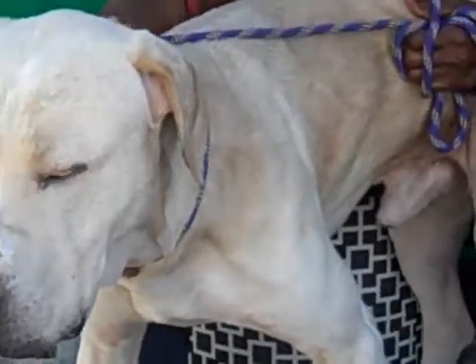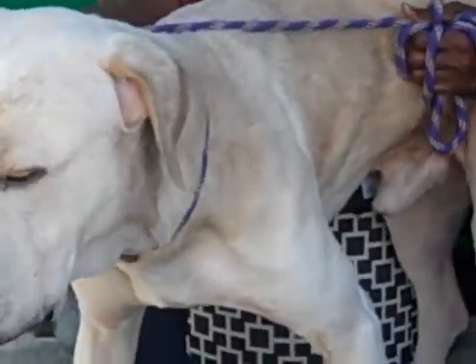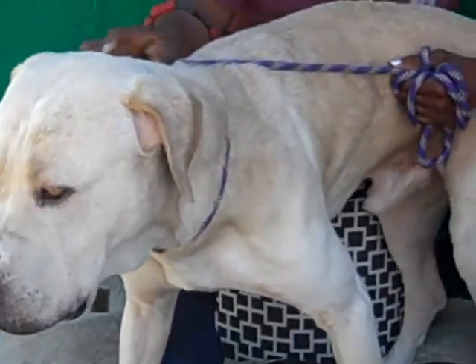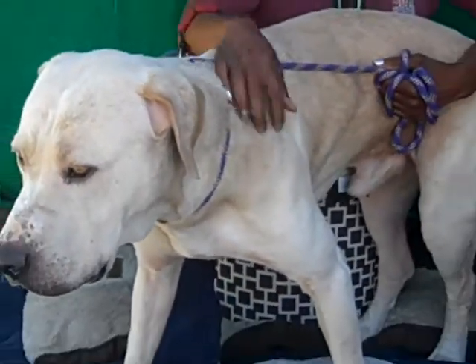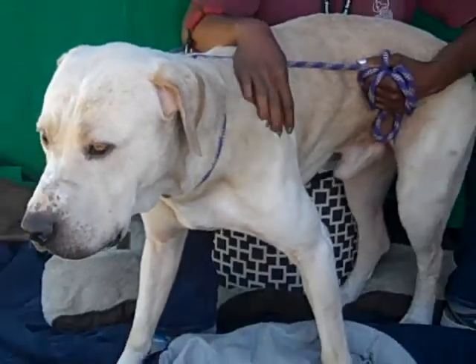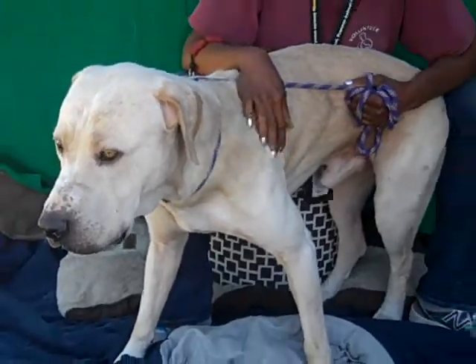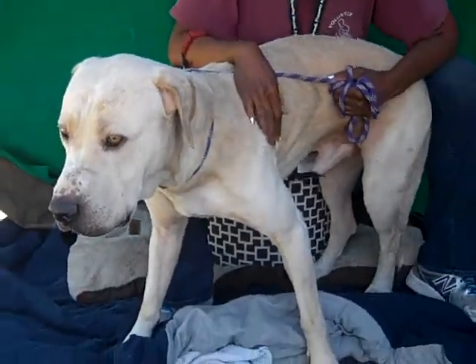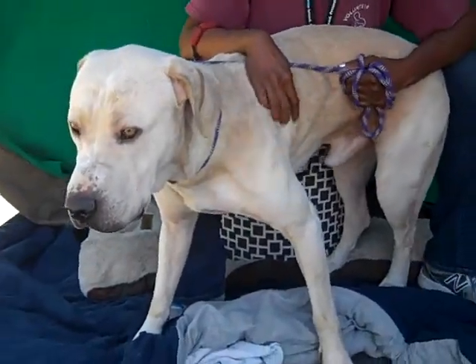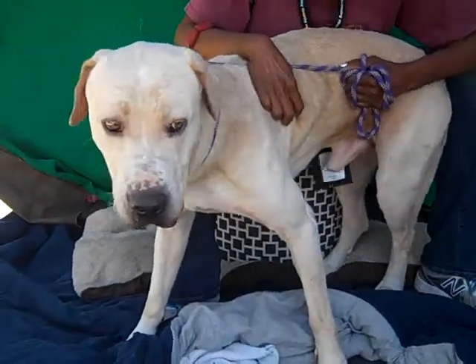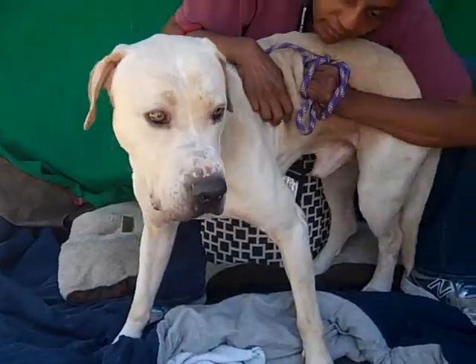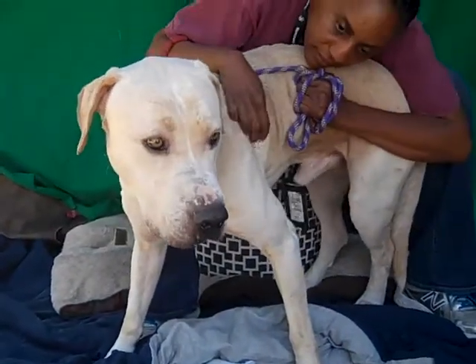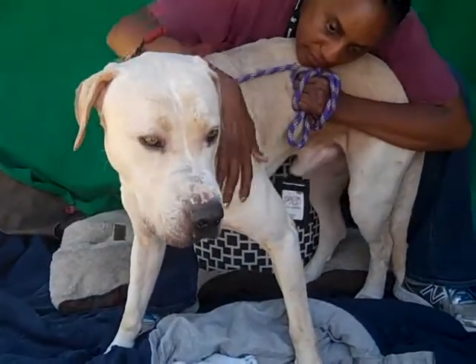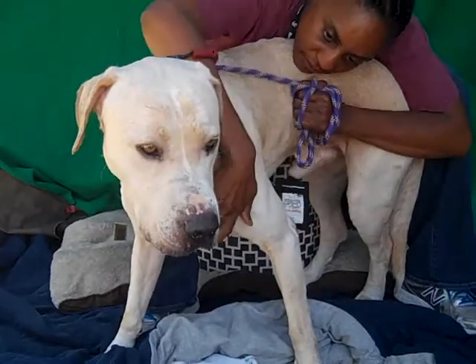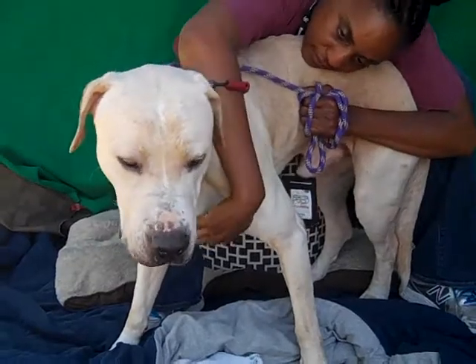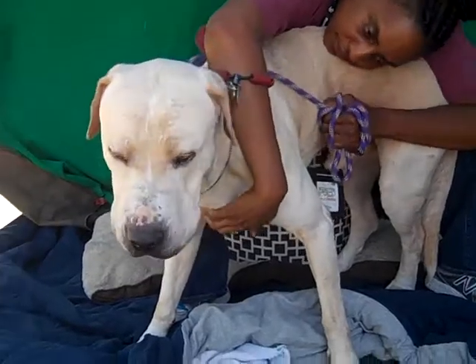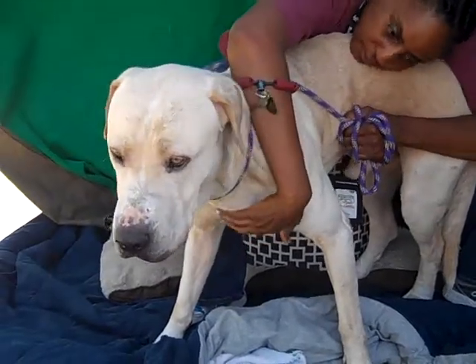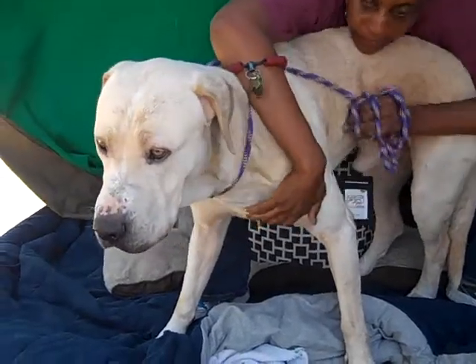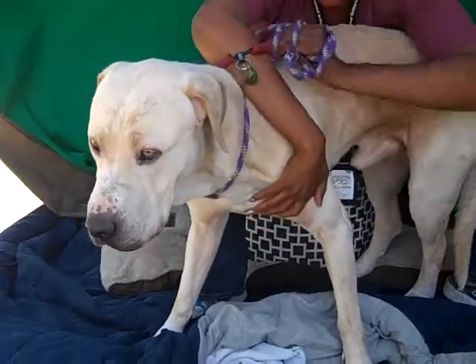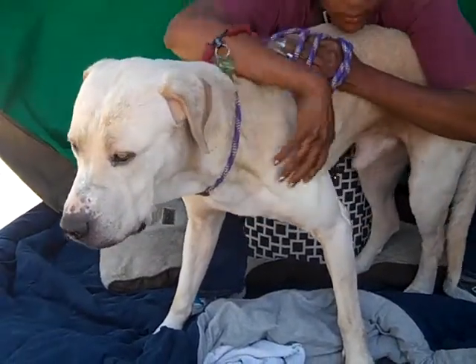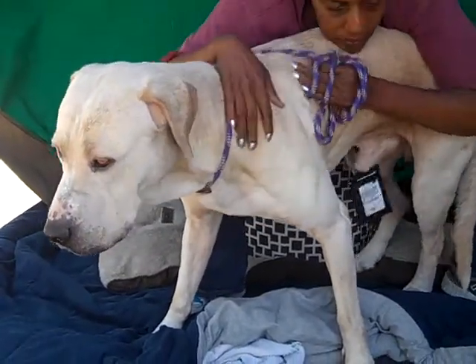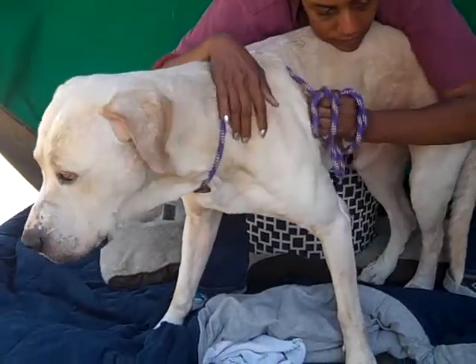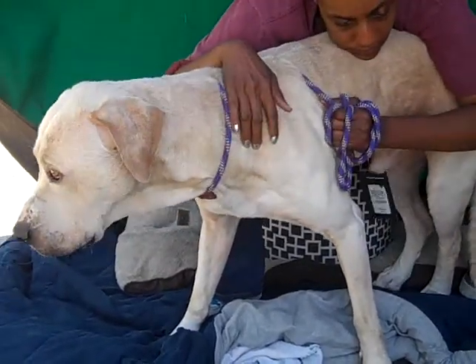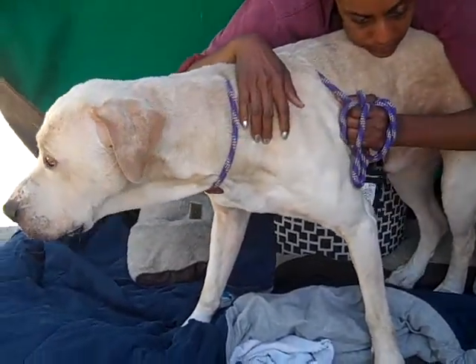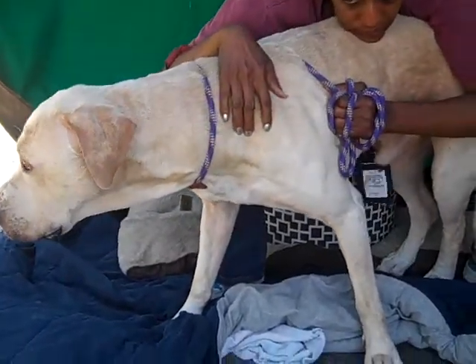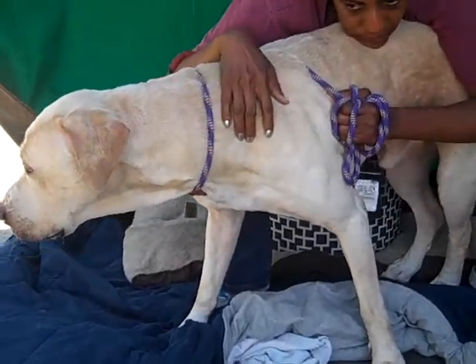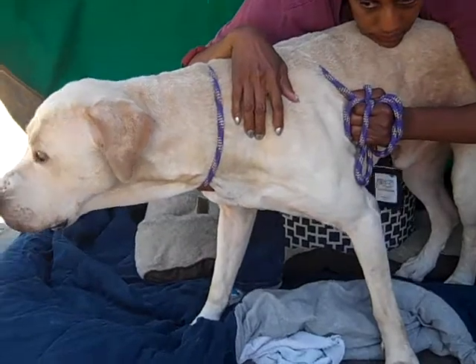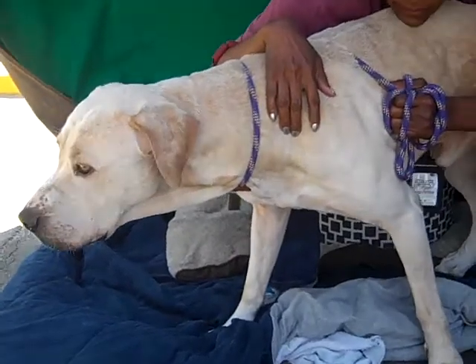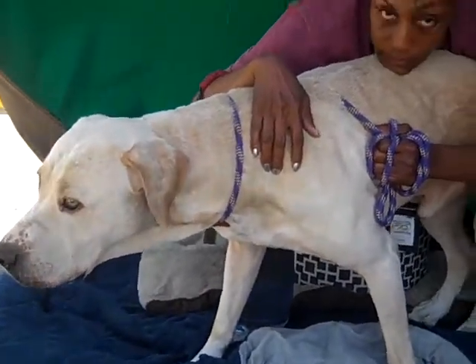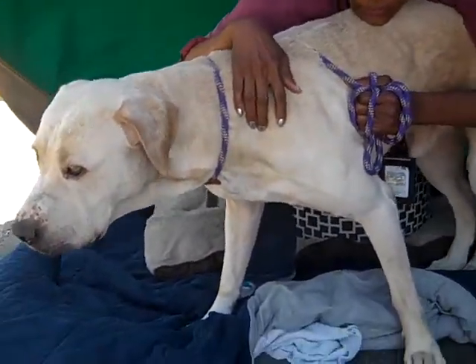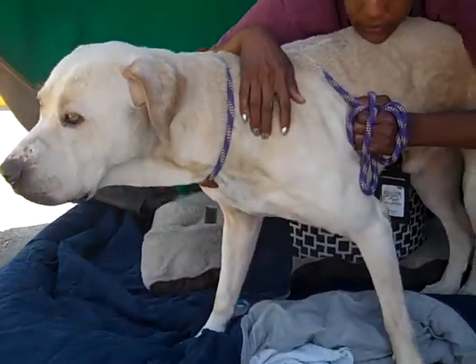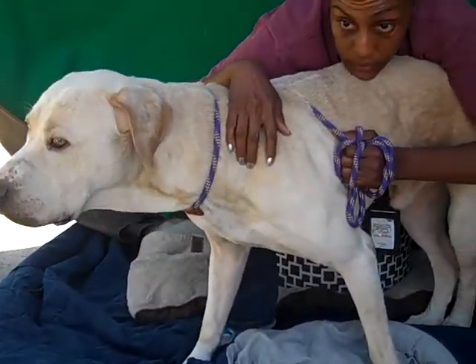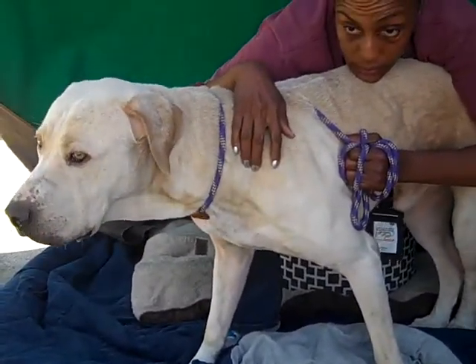Here is a beautiful big boy. This is Henry. Henry's ID number at the Baldwin Park Shelter is A4817568, and oh my, he's a big boy — probably about 85 to 90 pounds. He's a big guy.